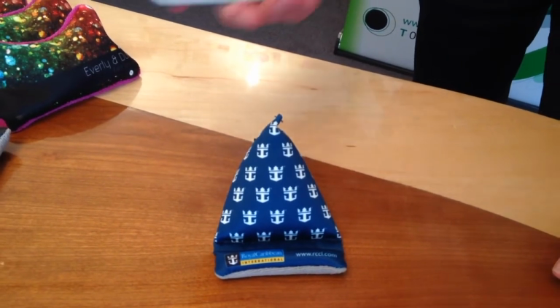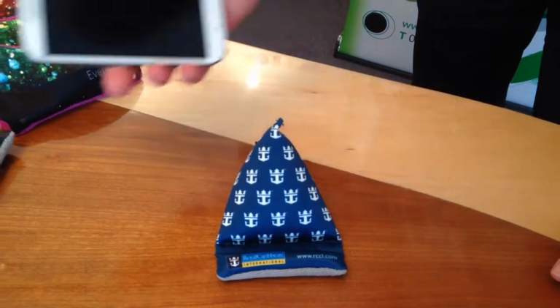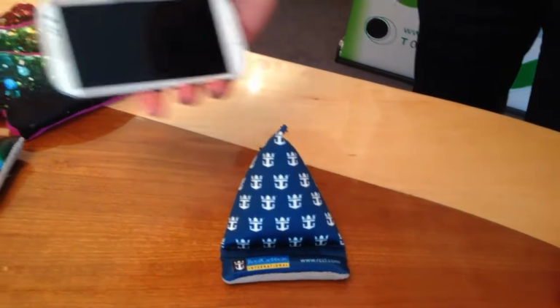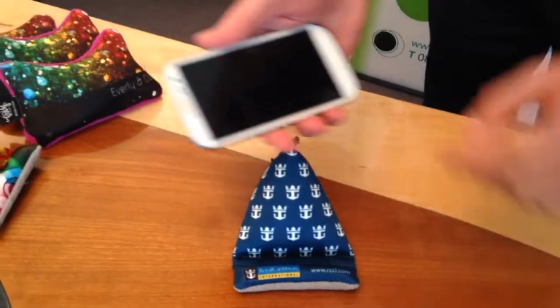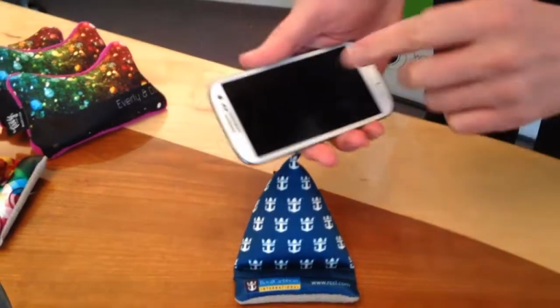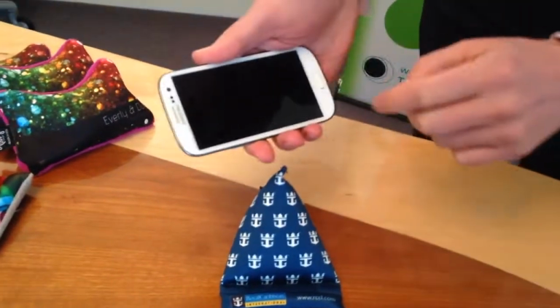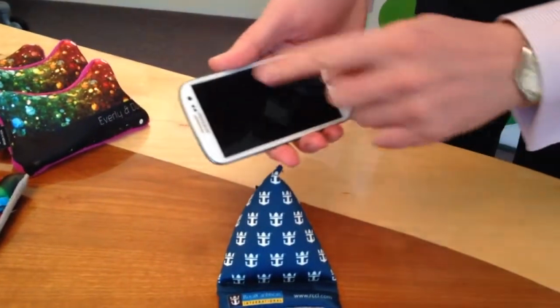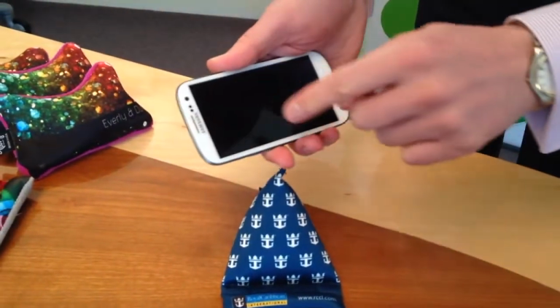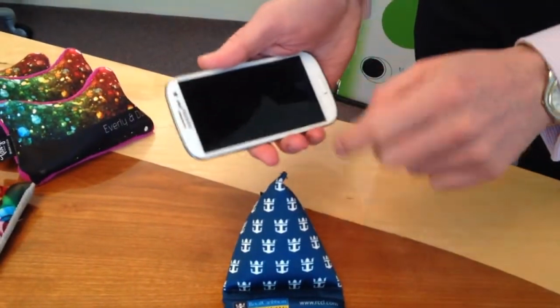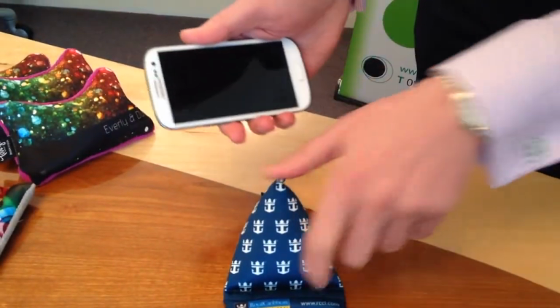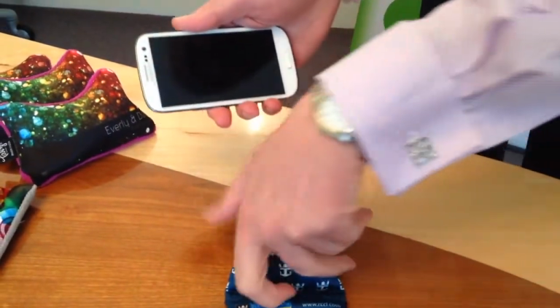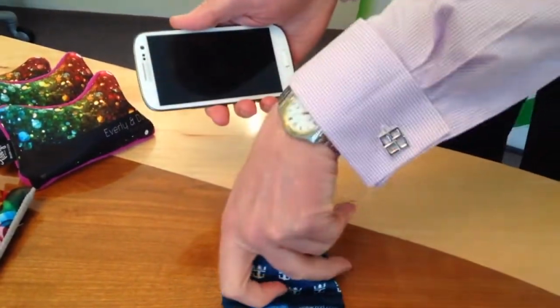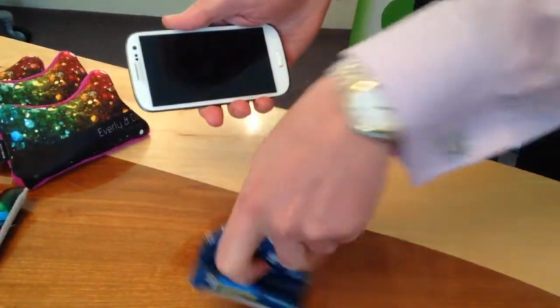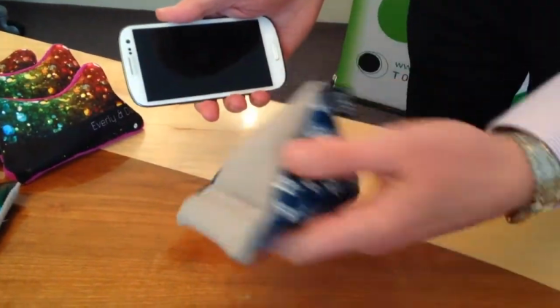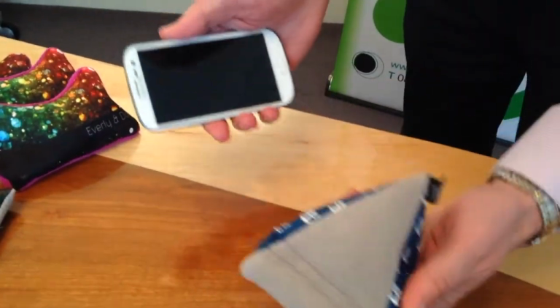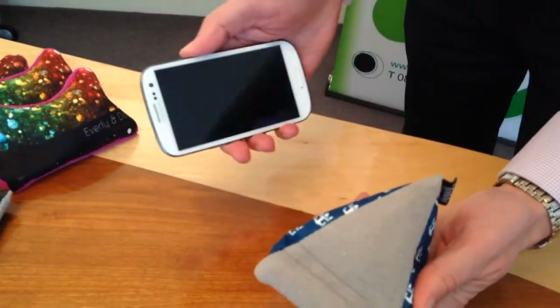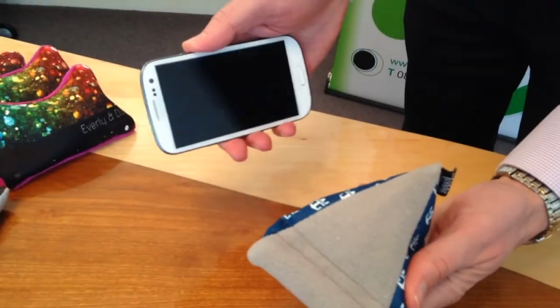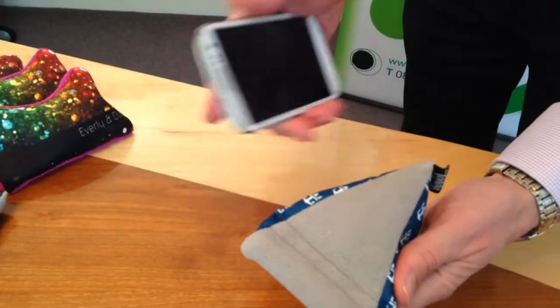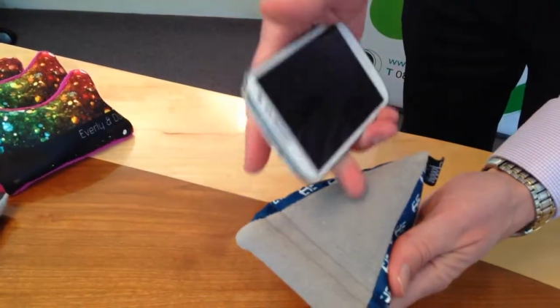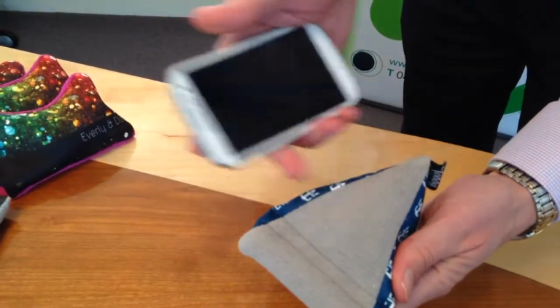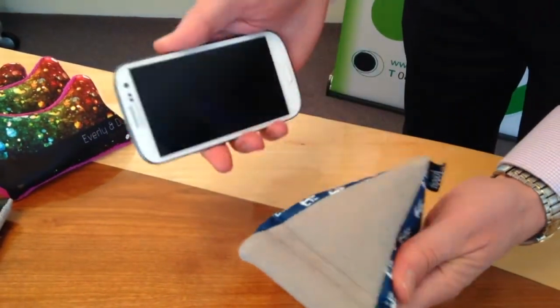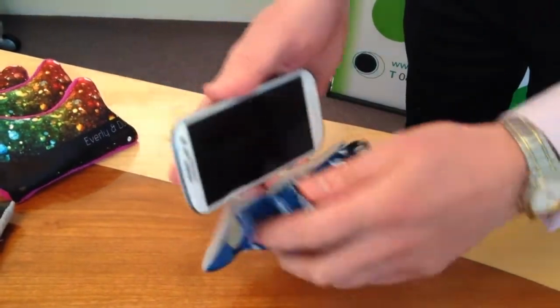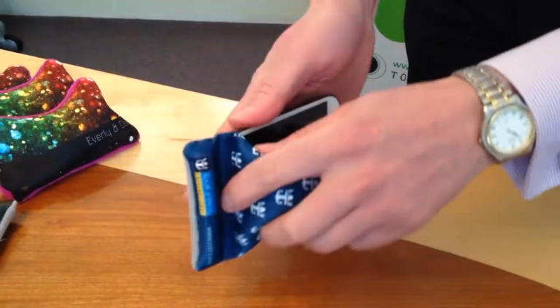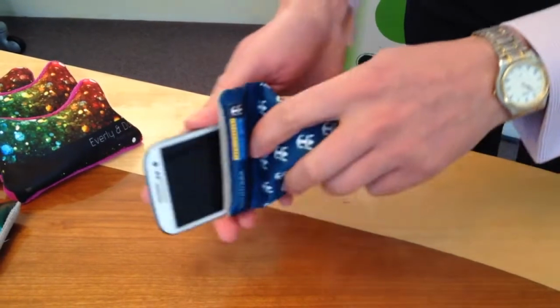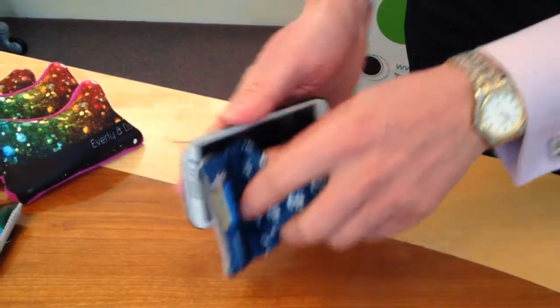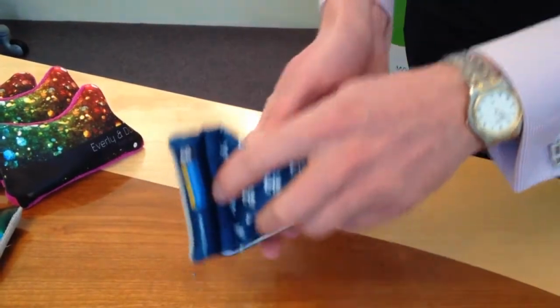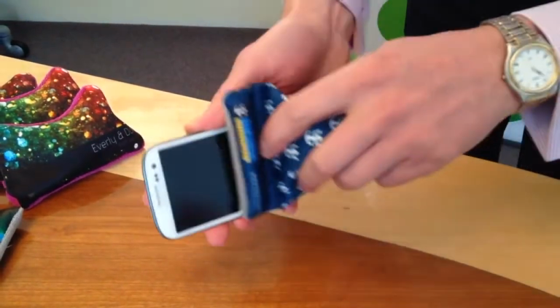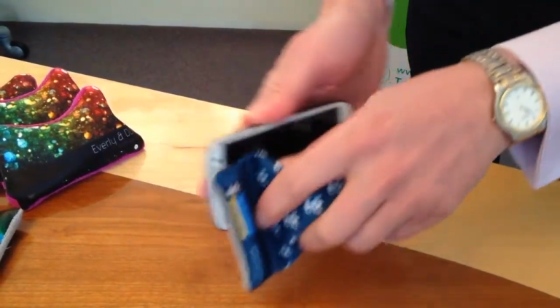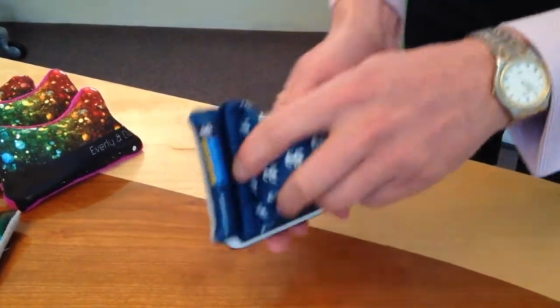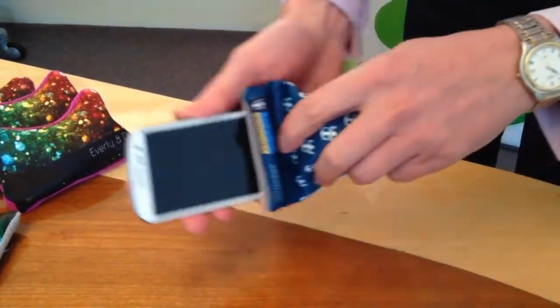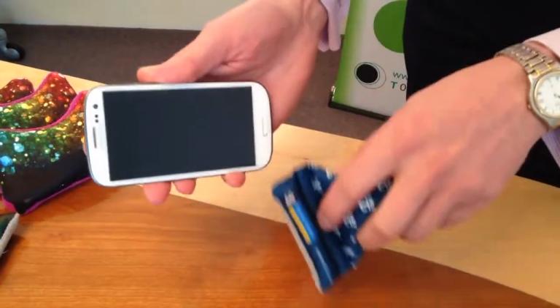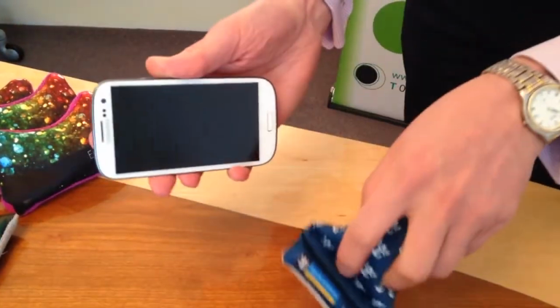When the touch screen device needs a clean, turn the Wedge over — microfiber cloth — bring it up like new.